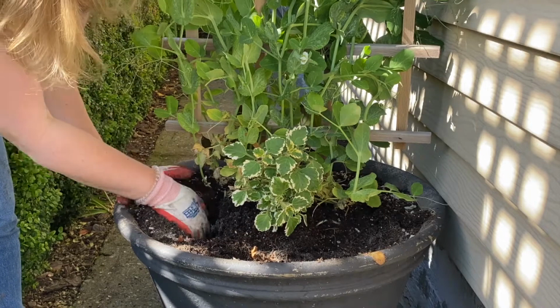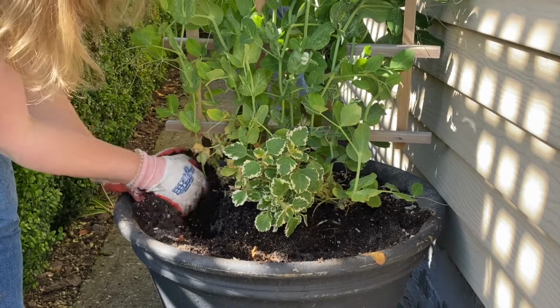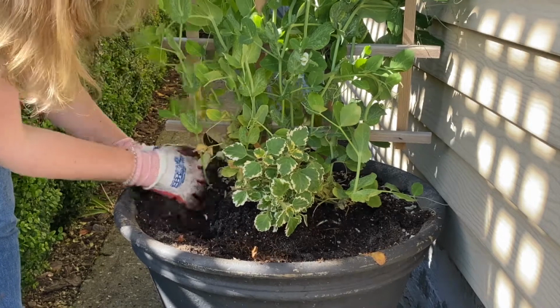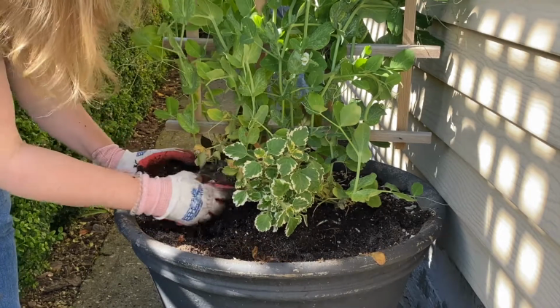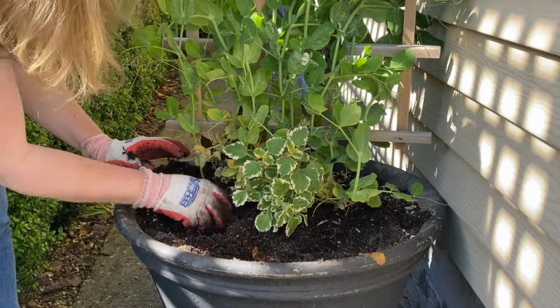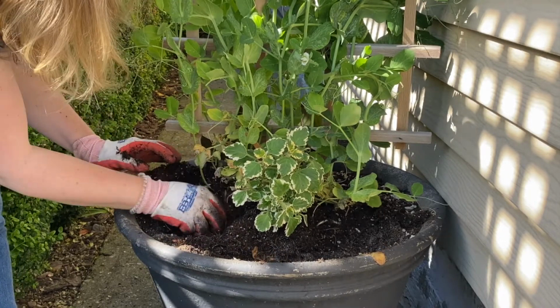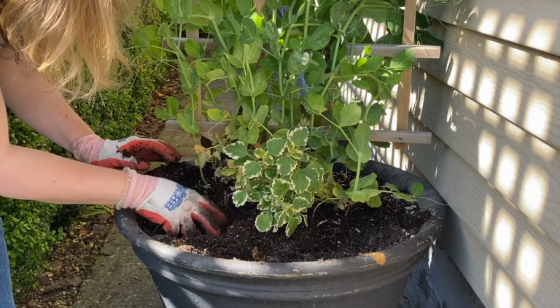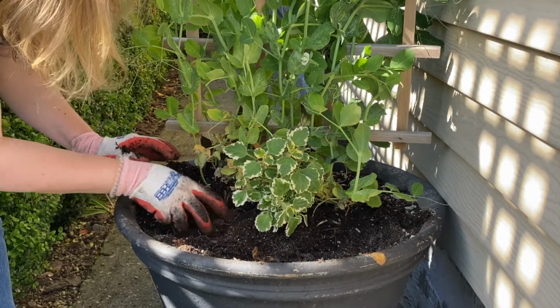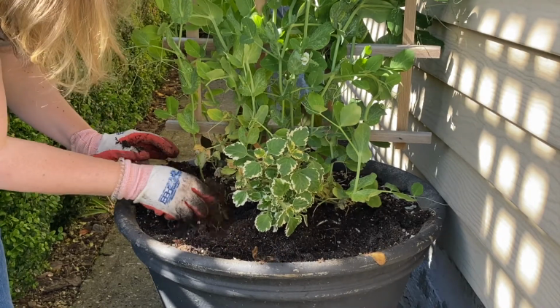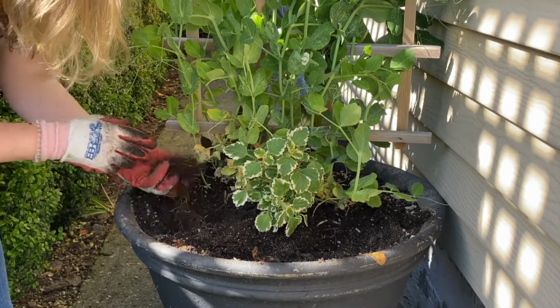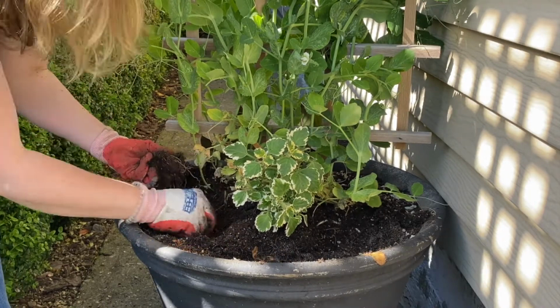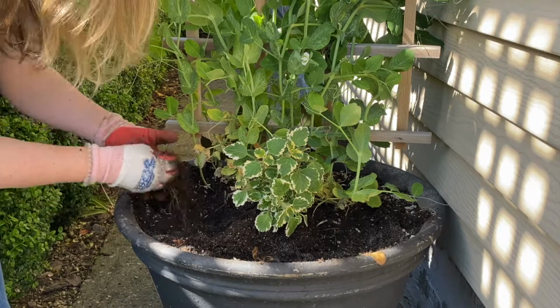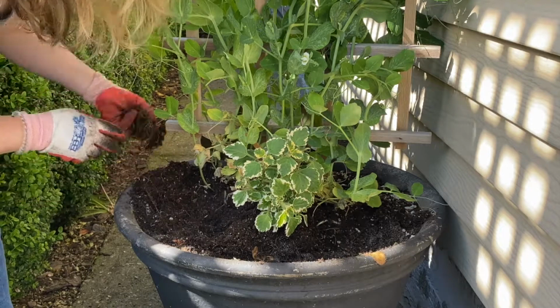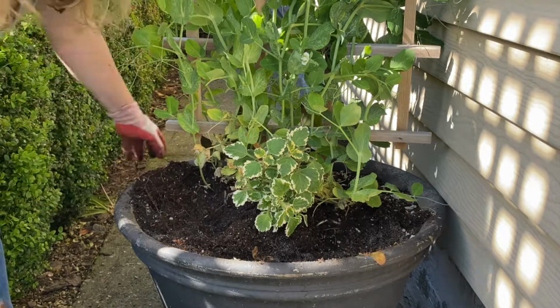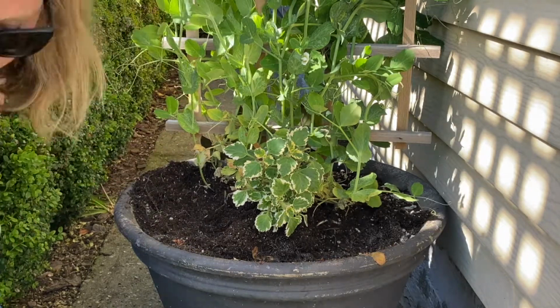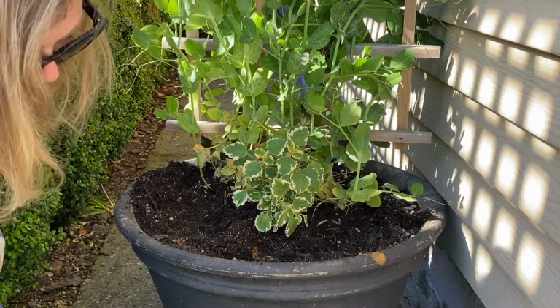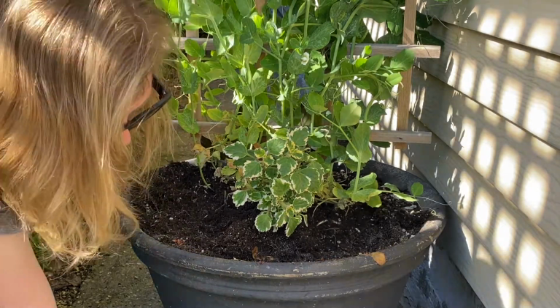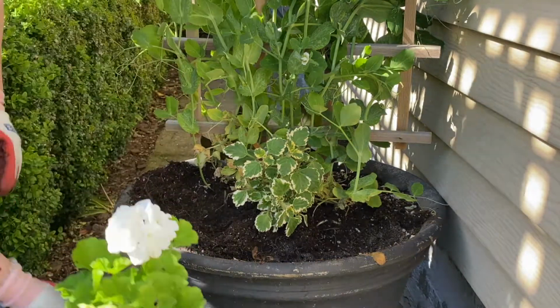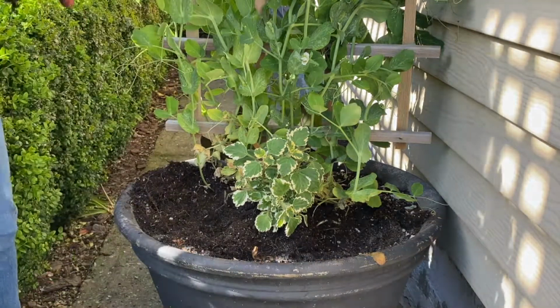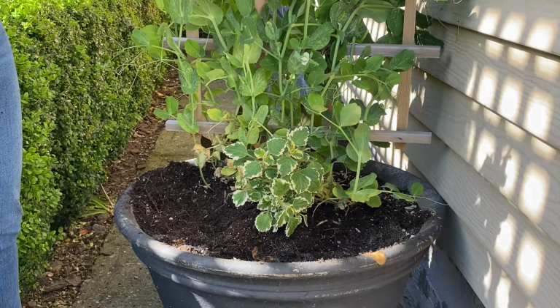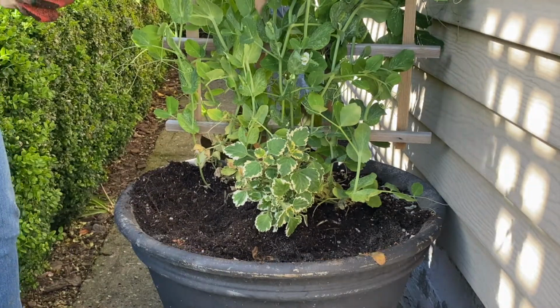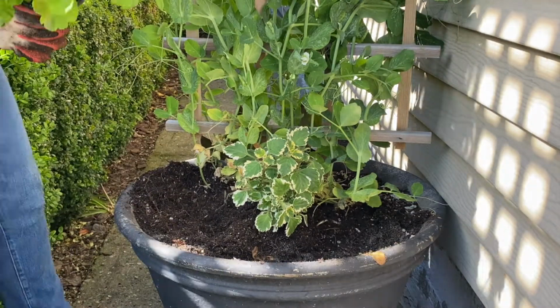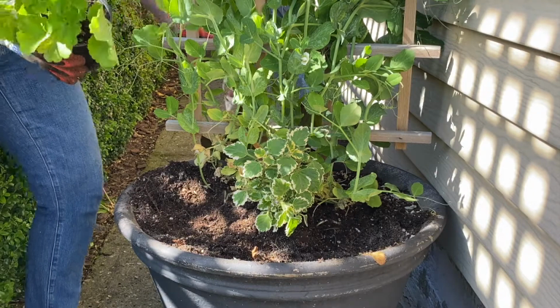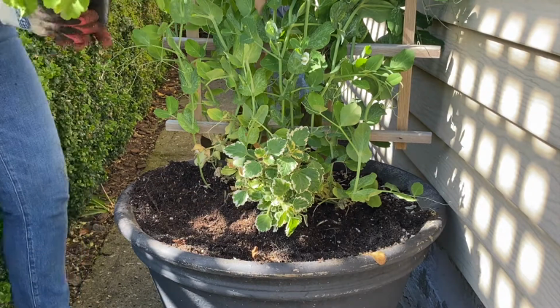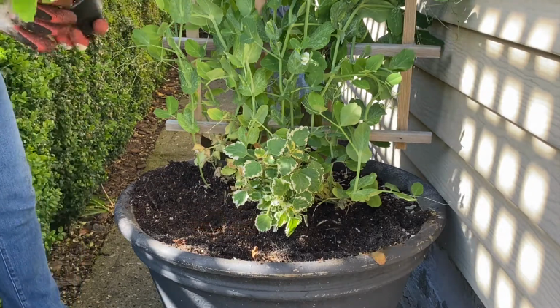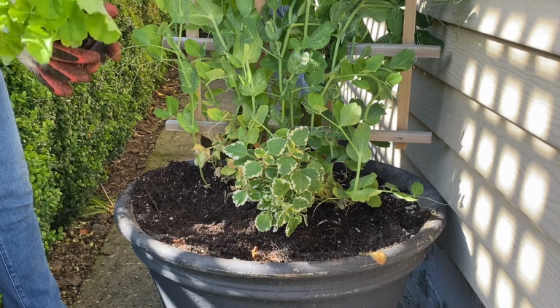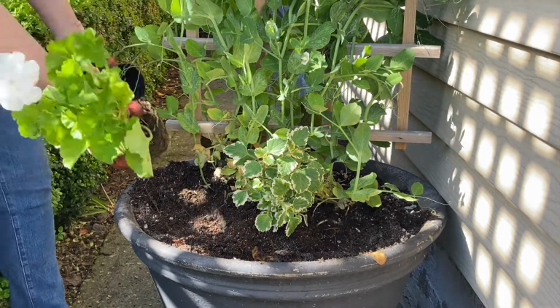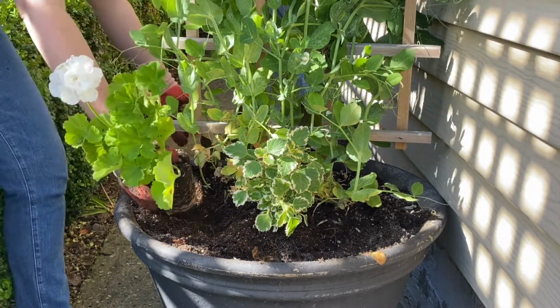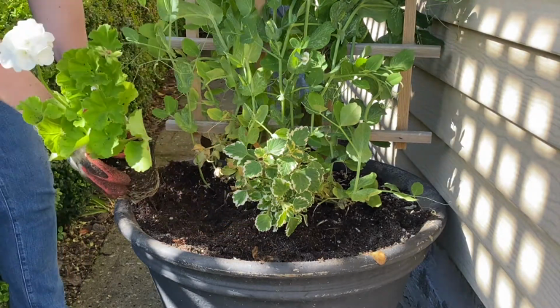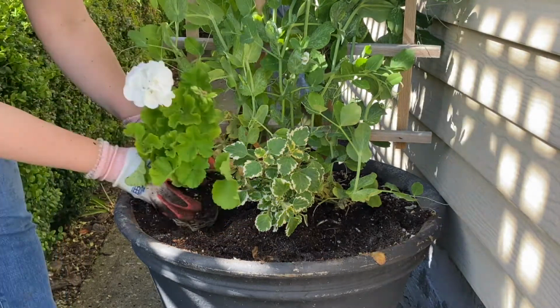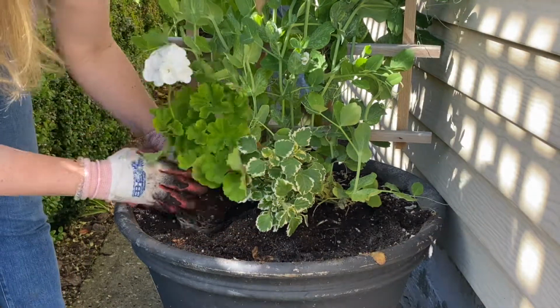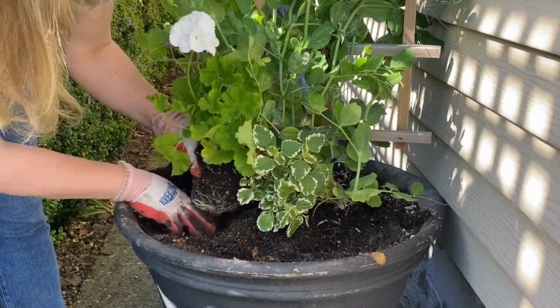As I'm planting this, you're going to notice that I like to start in the center and work my way outward. I will oftentimes step back as I am planting an arrangement and check for balance and spacing within the container.